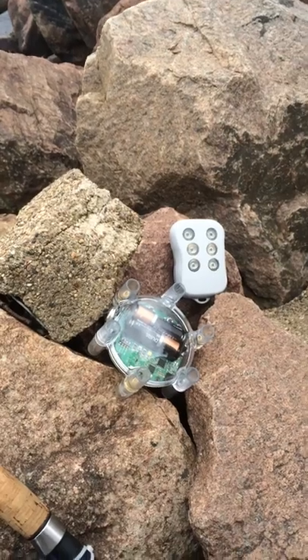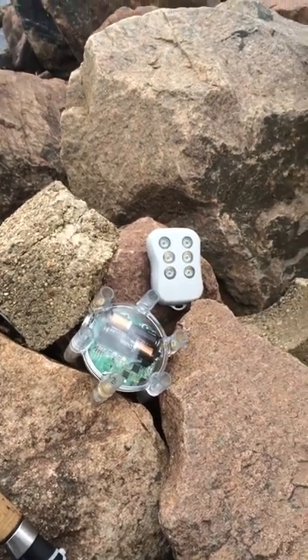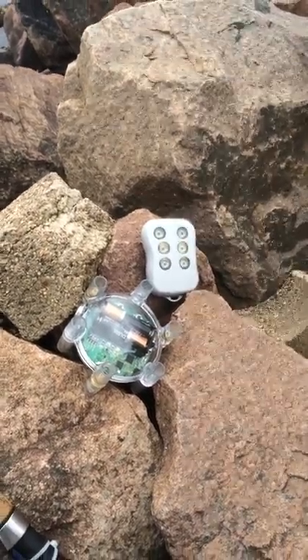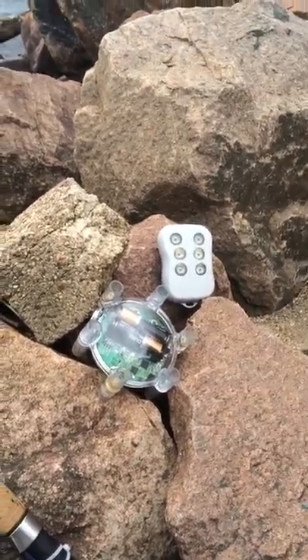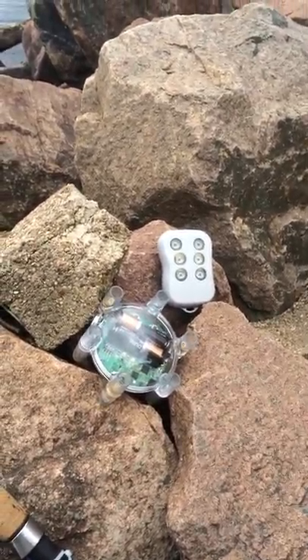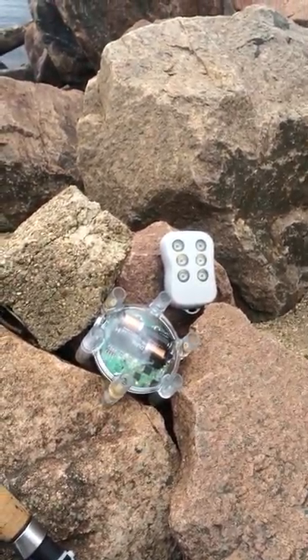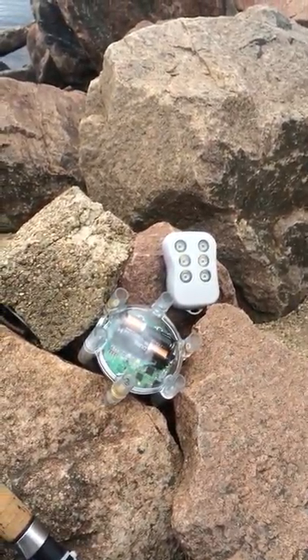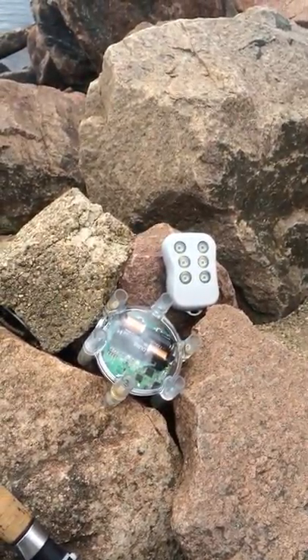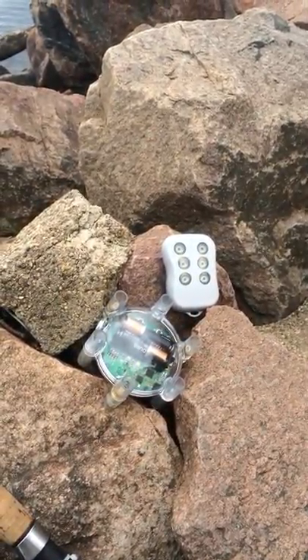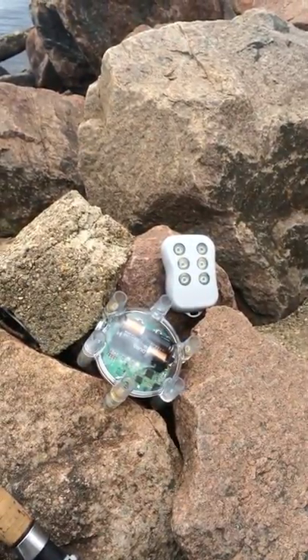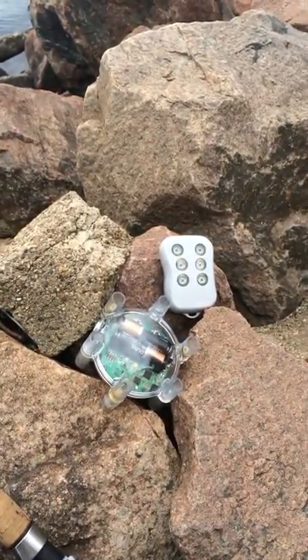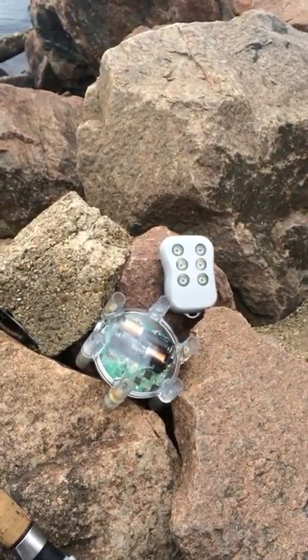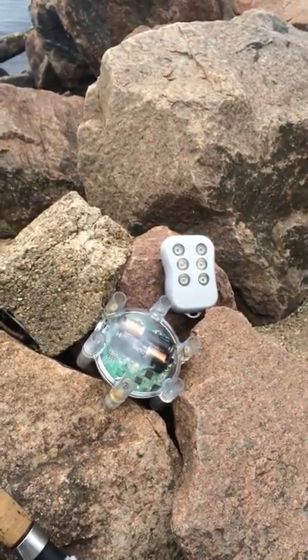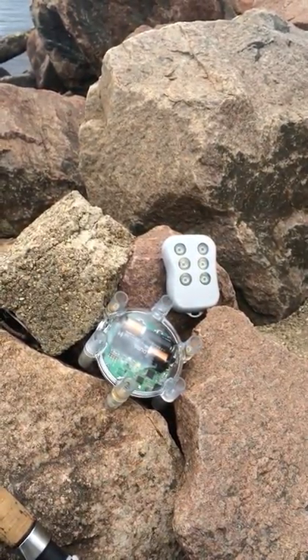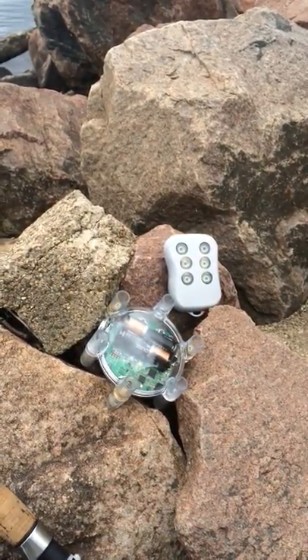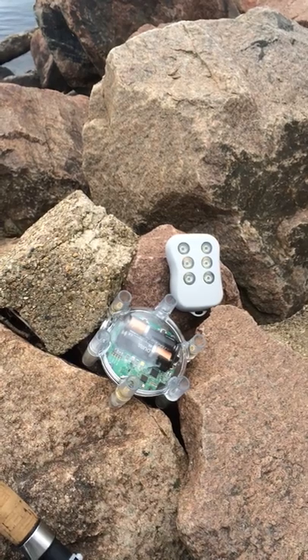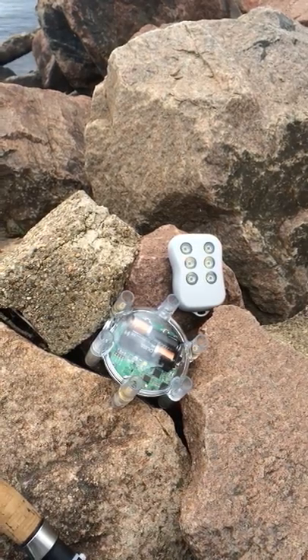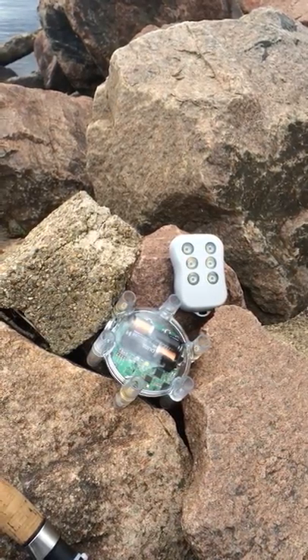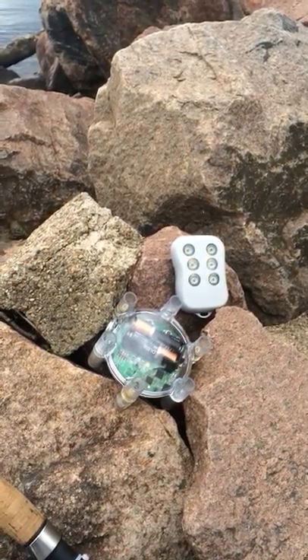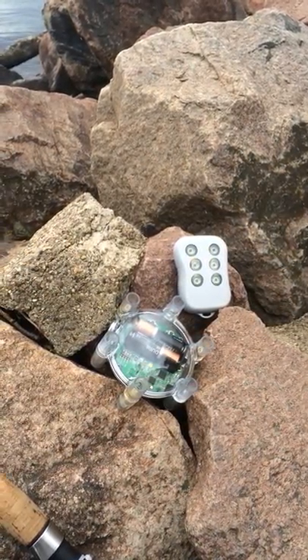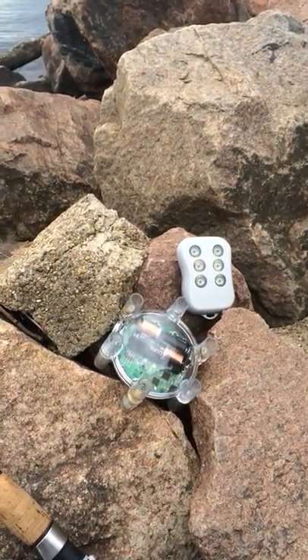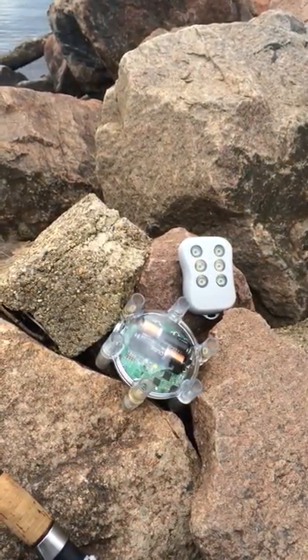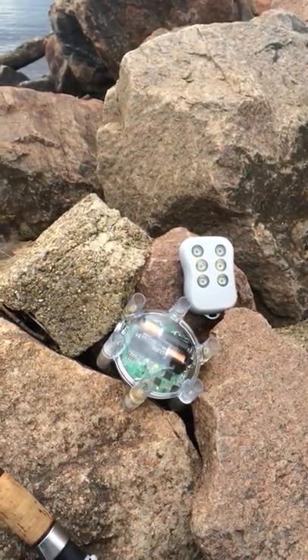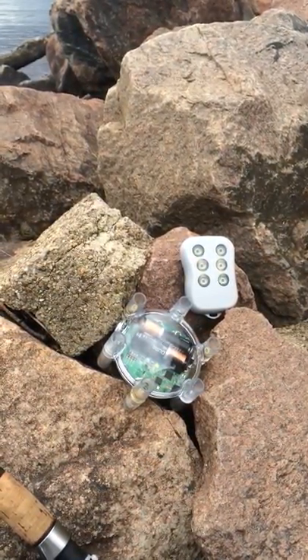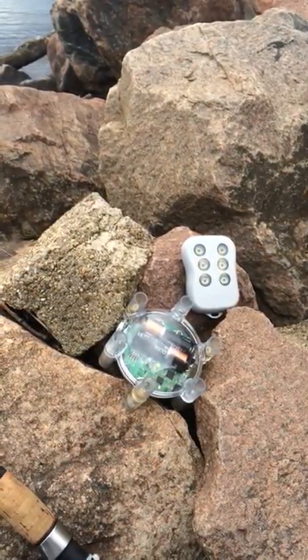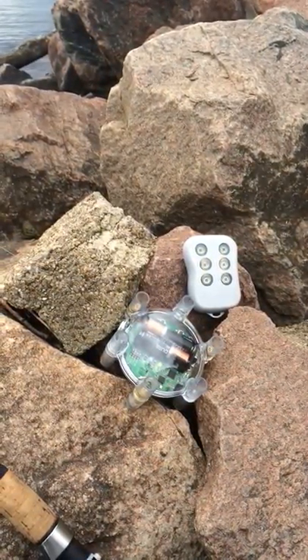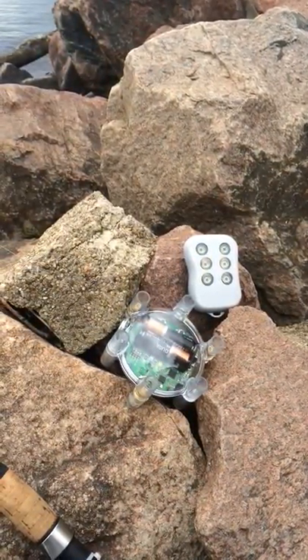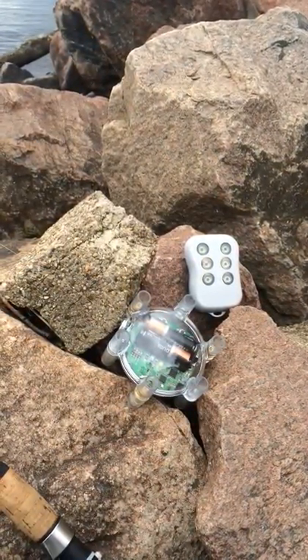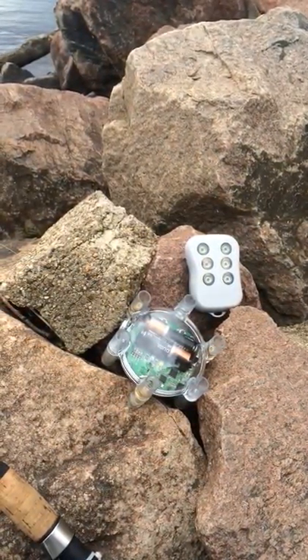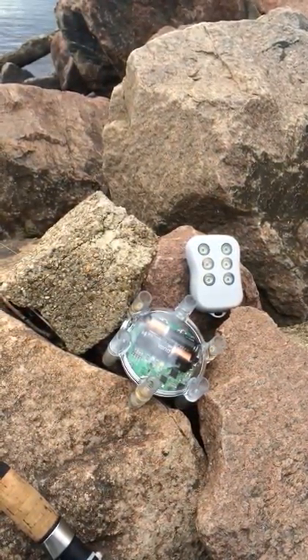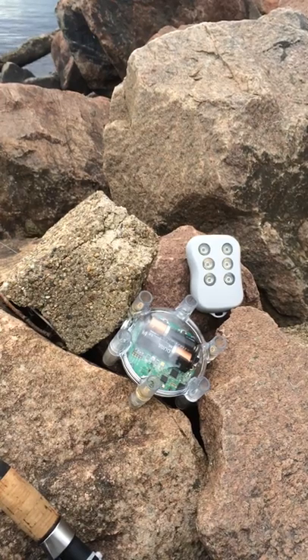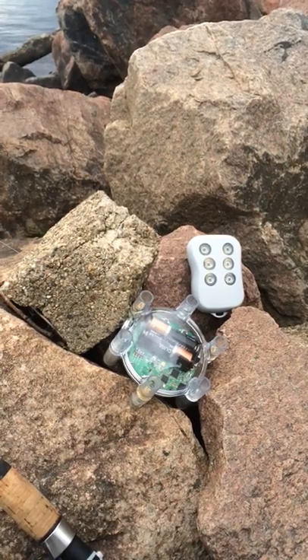Hey, this is Greg from Vulture Systems here. I wanted to give you guys a quick idea on one possible setup and how to use the Vulture Systems, not only for tip-up fishing, but for bank fishing.